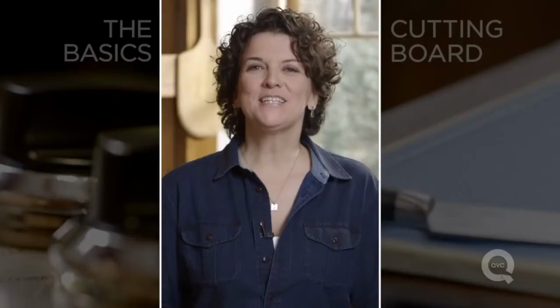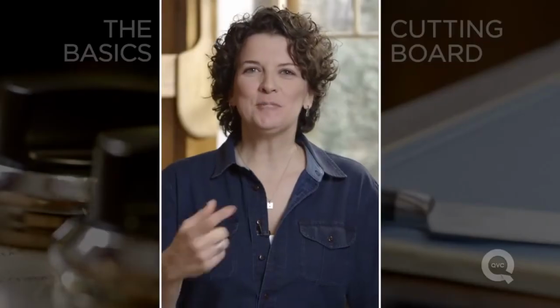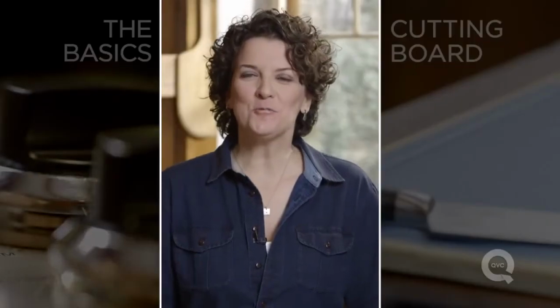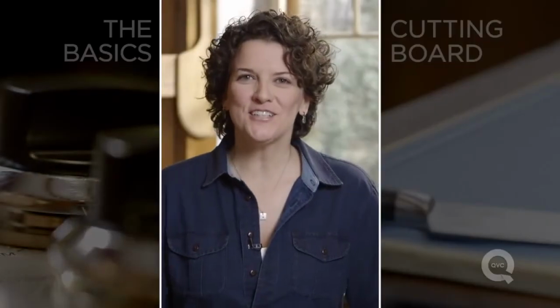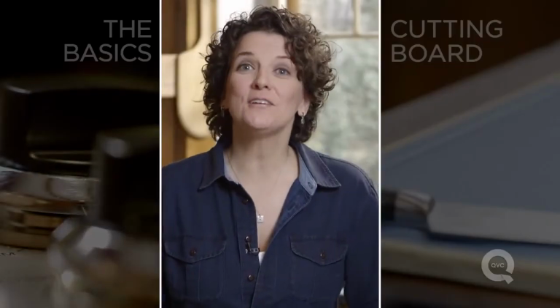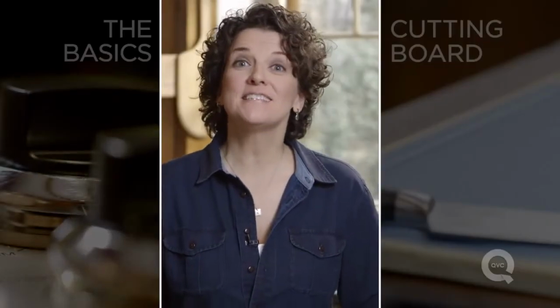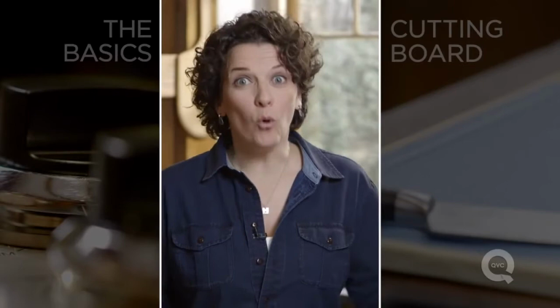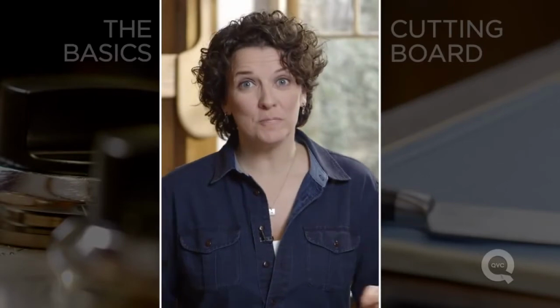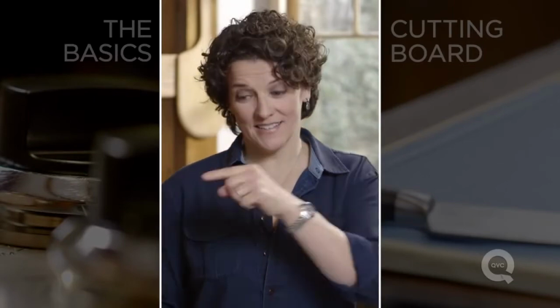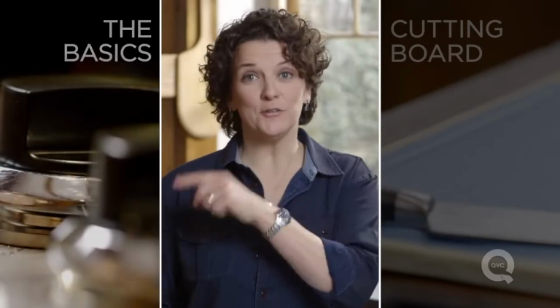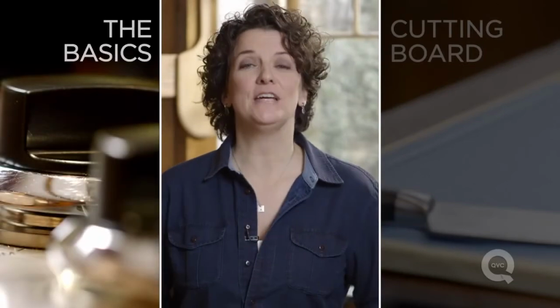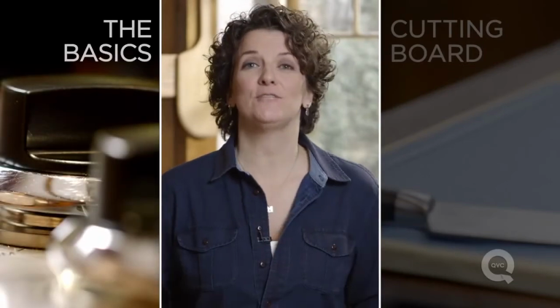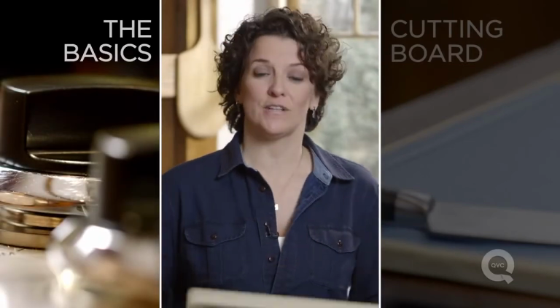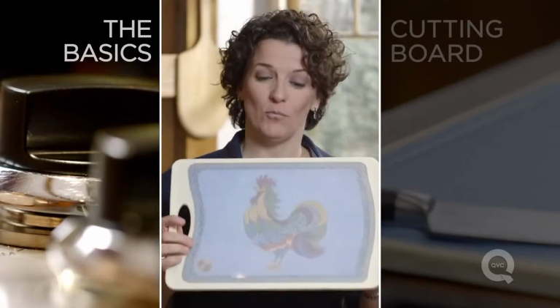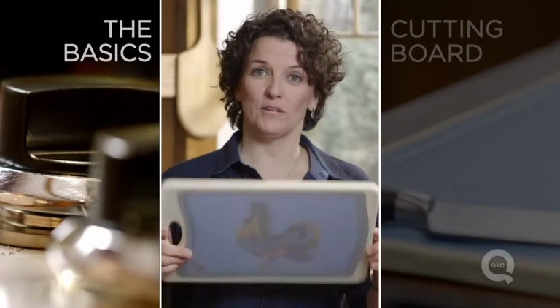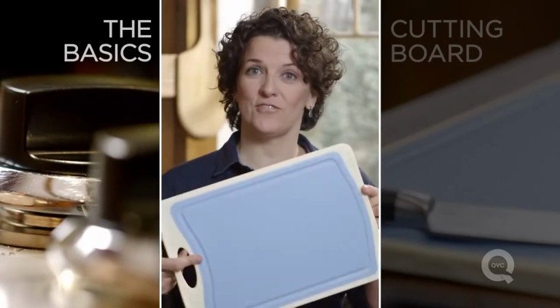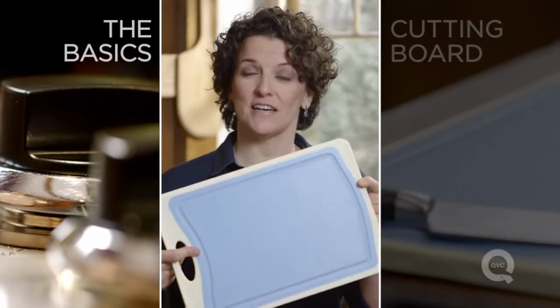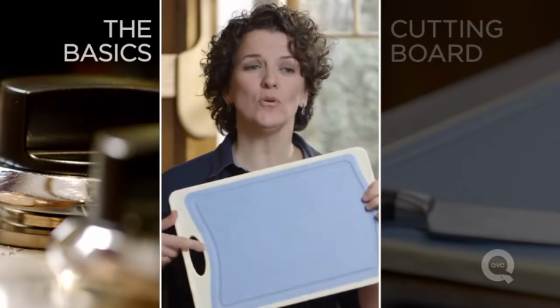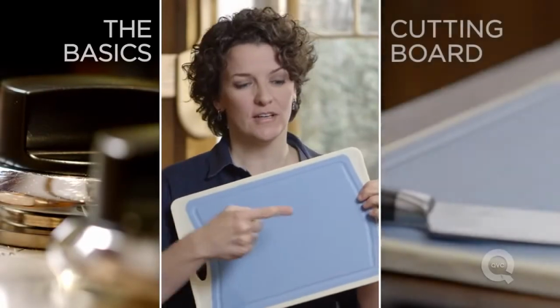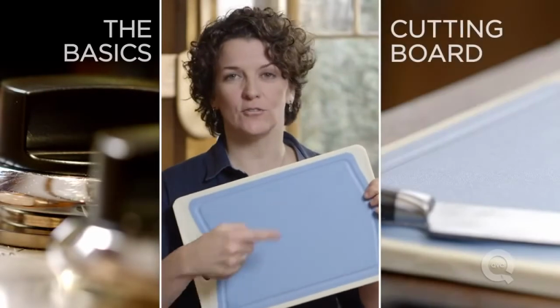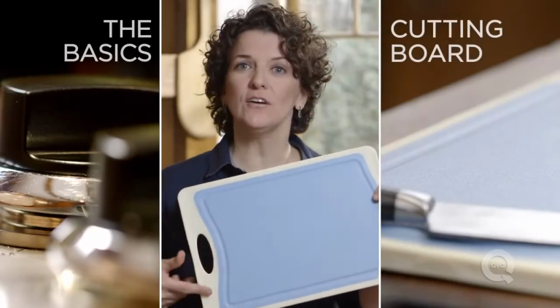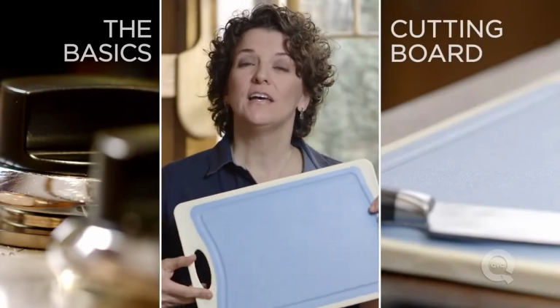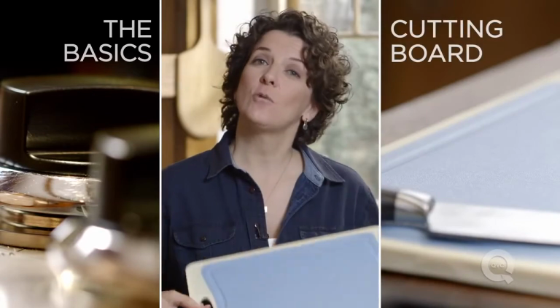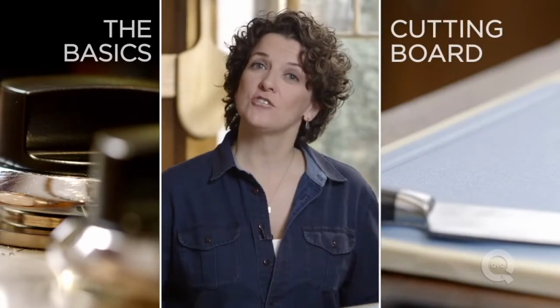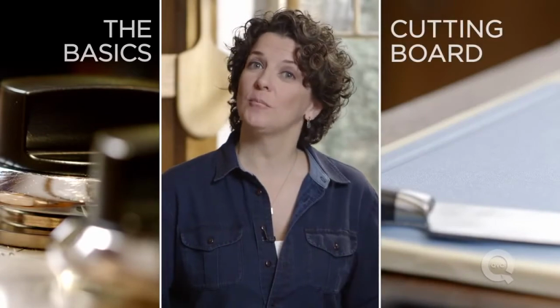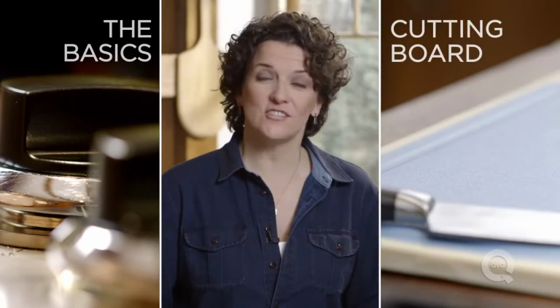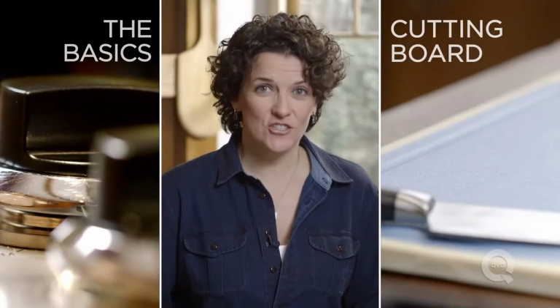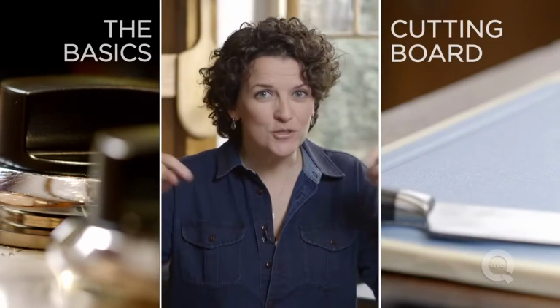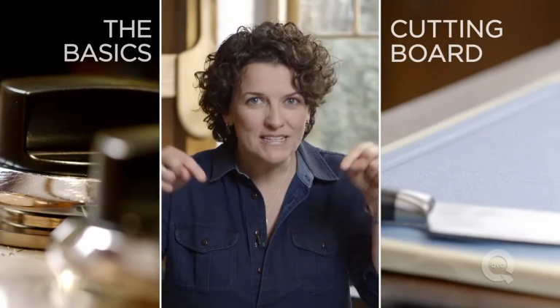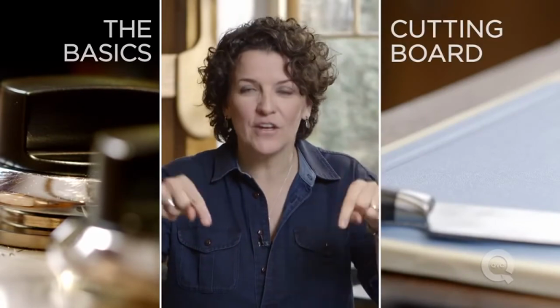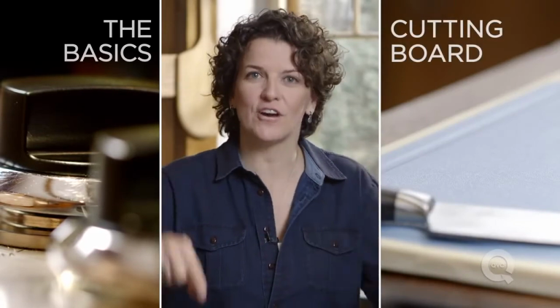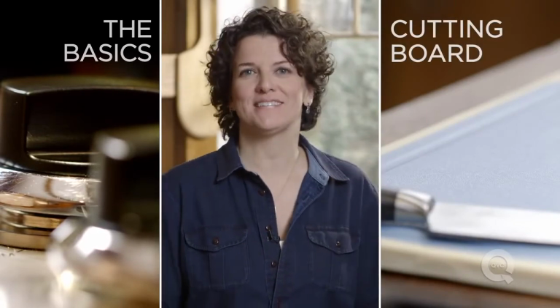Thank you so much for watching. If you'd like to see more of the basics, click over here. And if you want to see more about this fancy cutting board, click over here. If you have questions, comments, or suggestions, put them right down there in the comments.